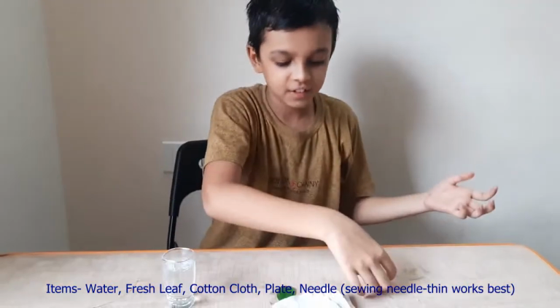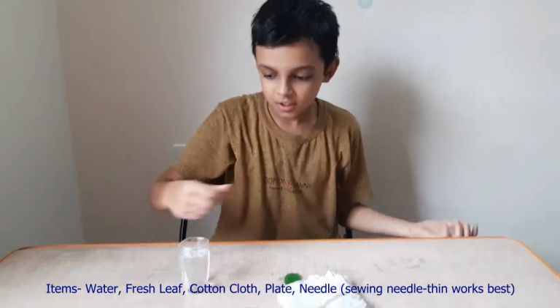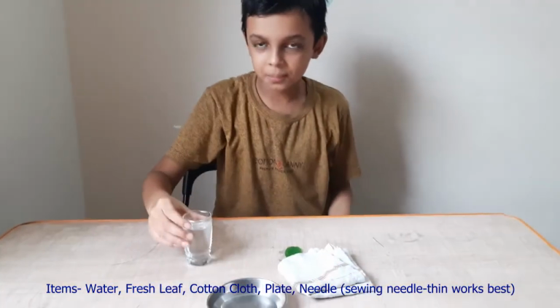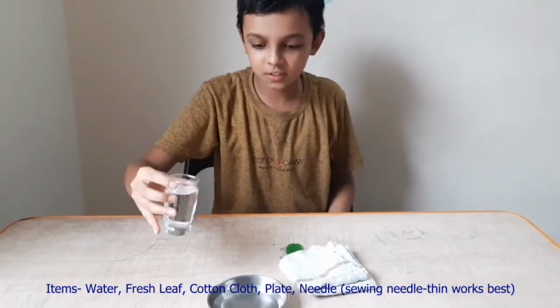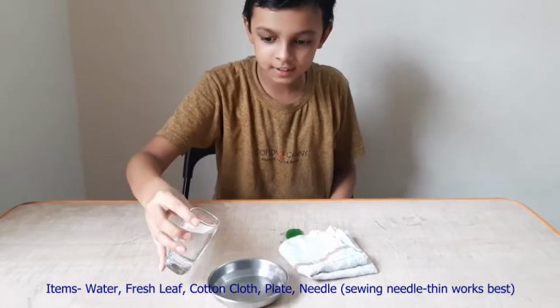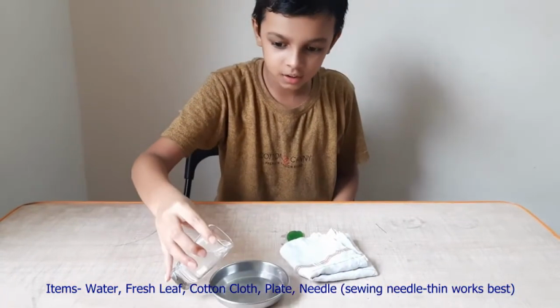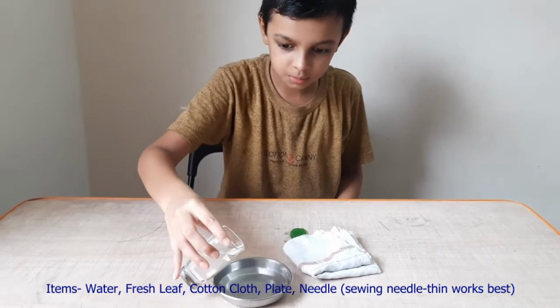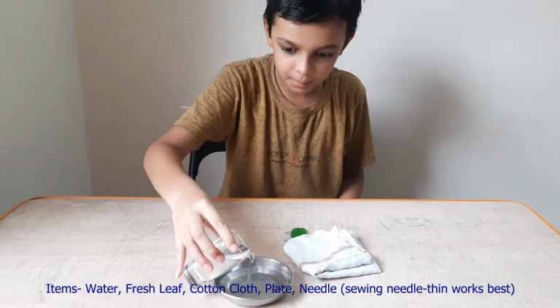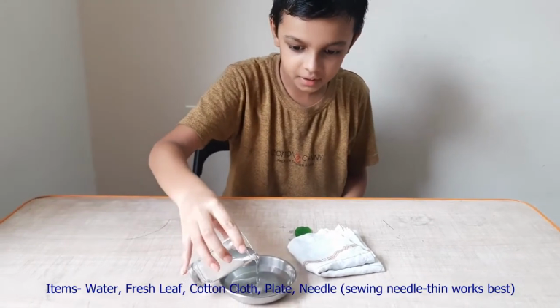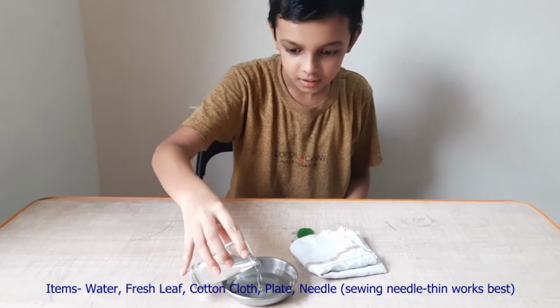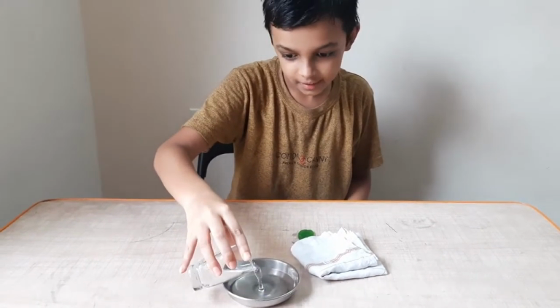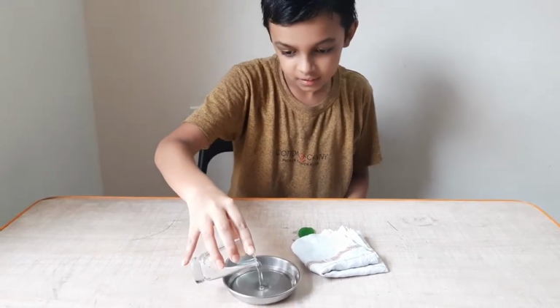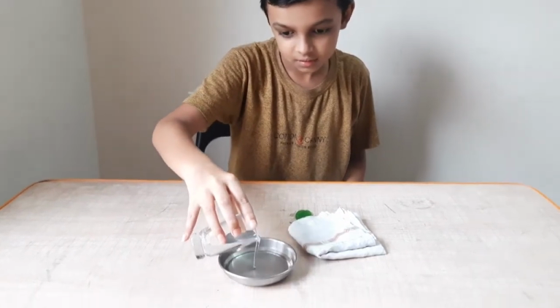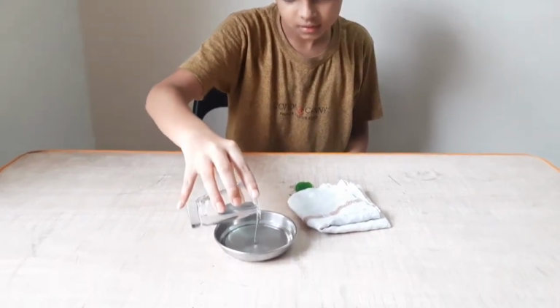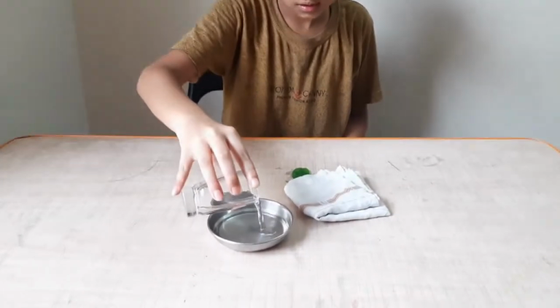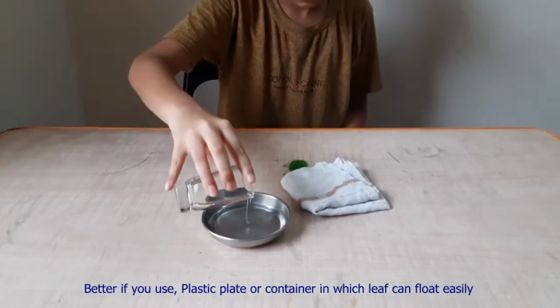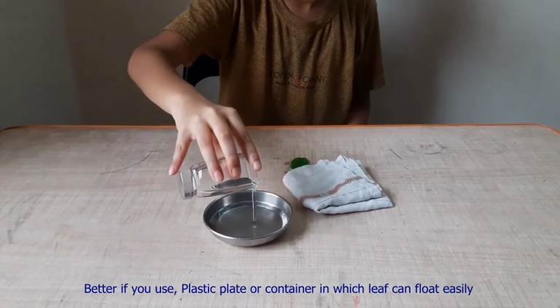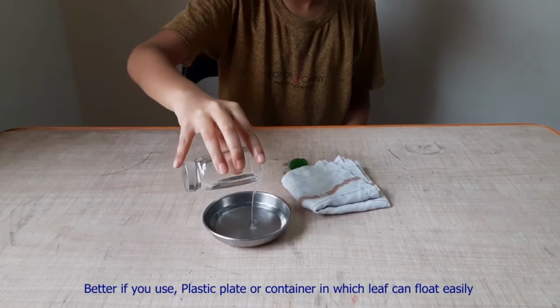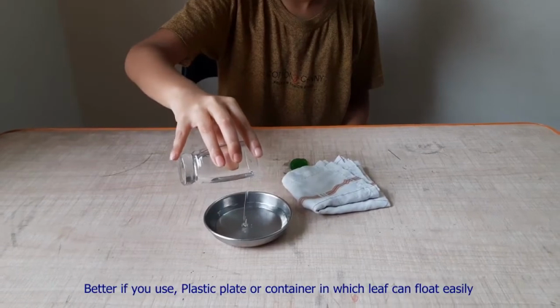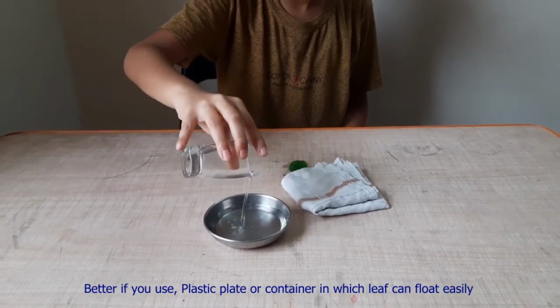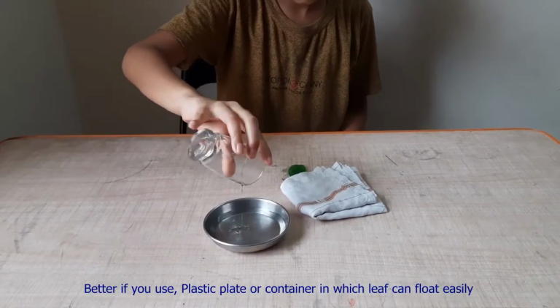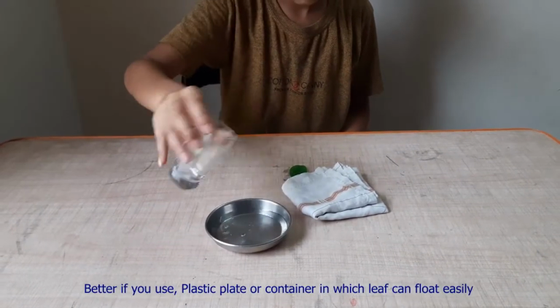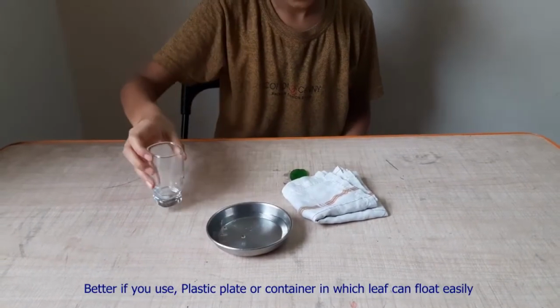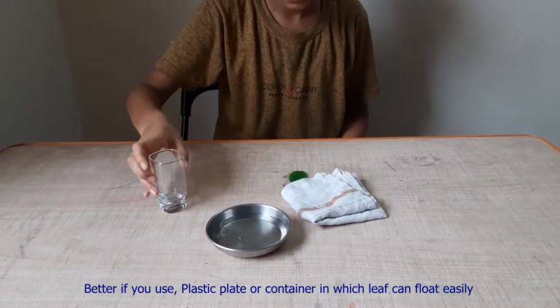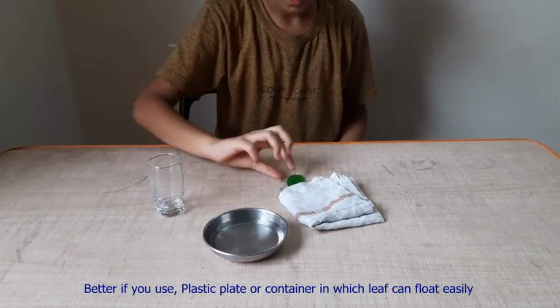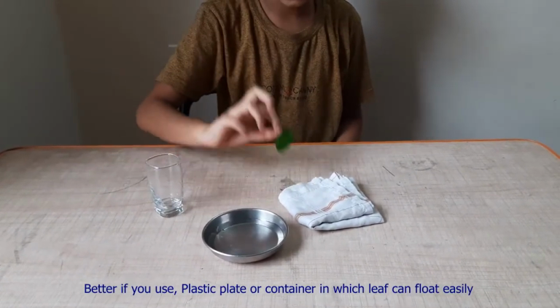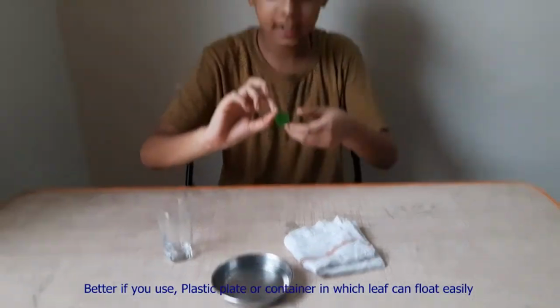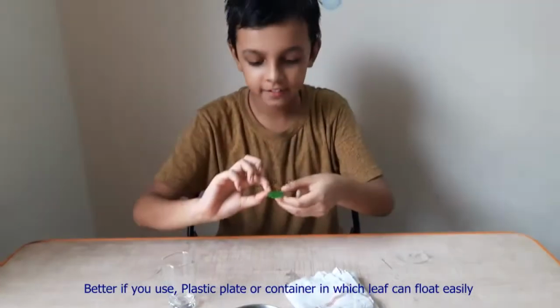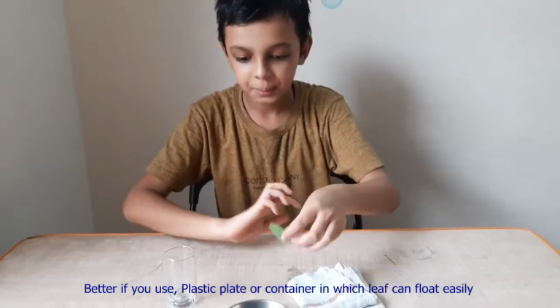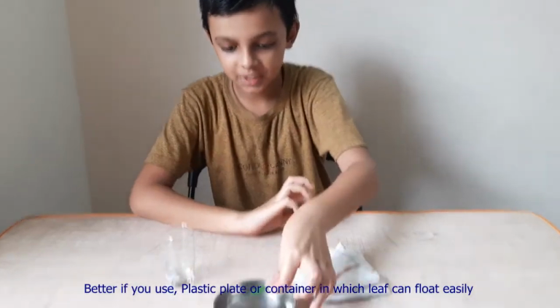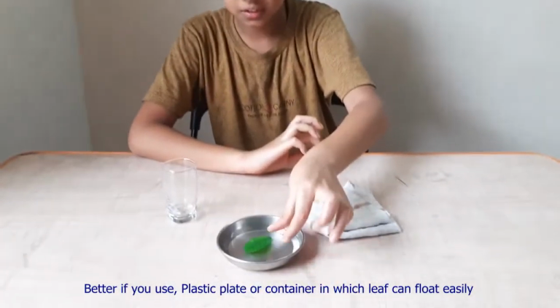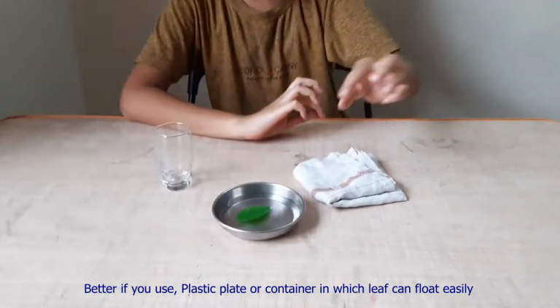First, pour the water on the small plate. Take the leaf and put it on the water.